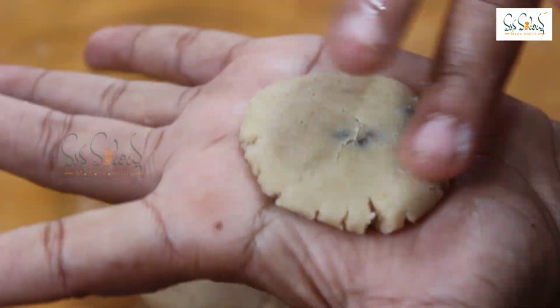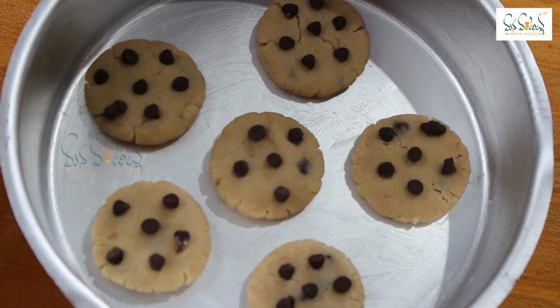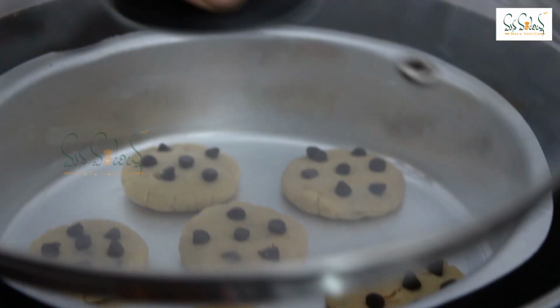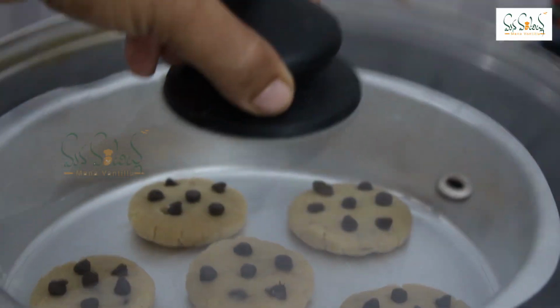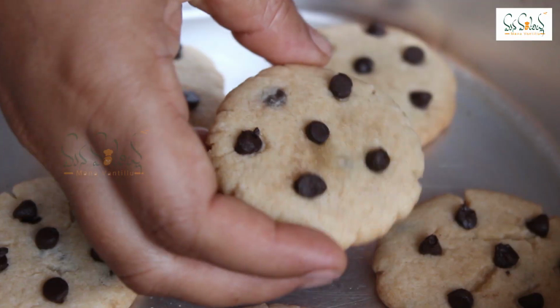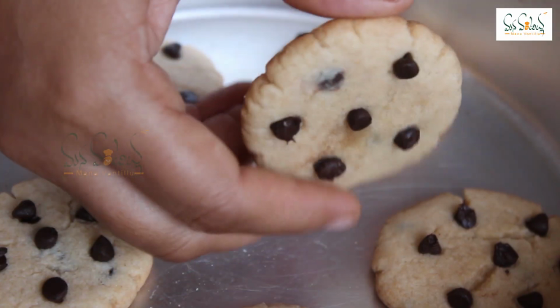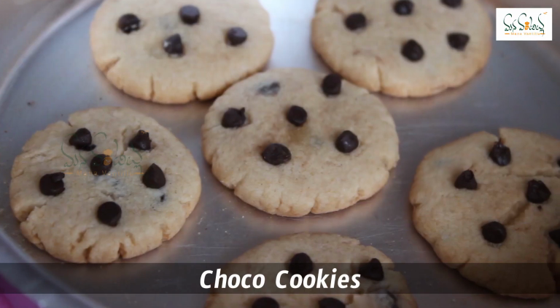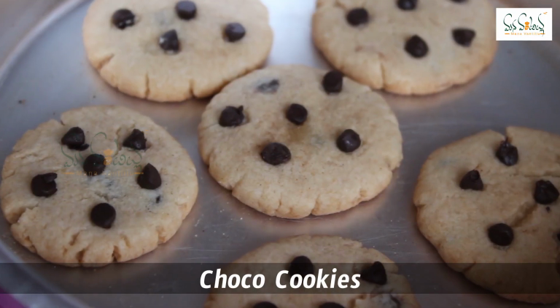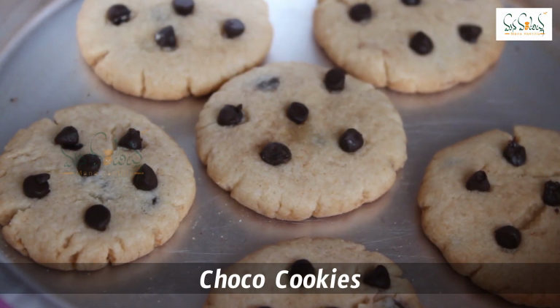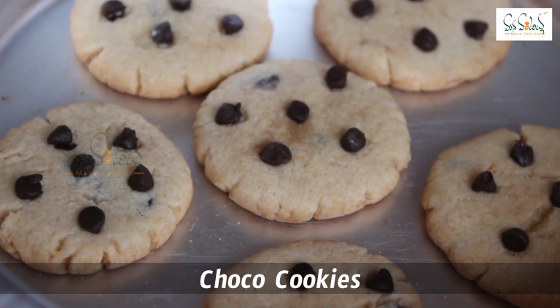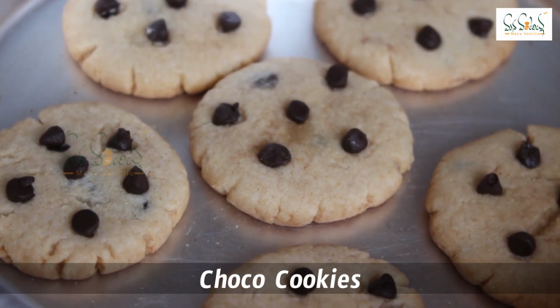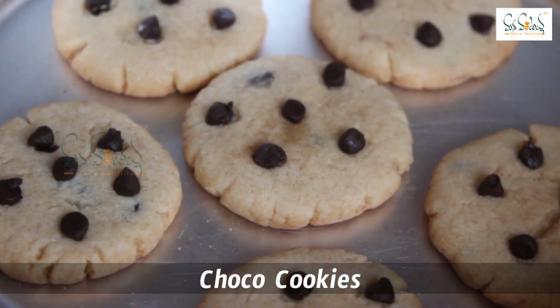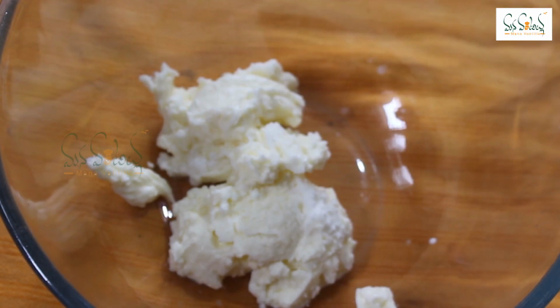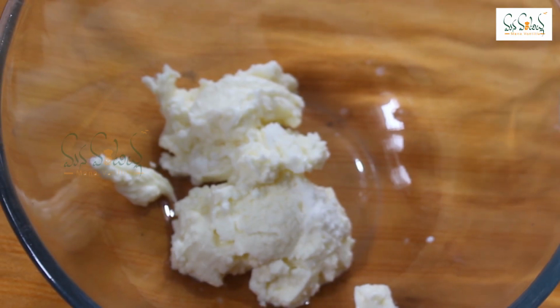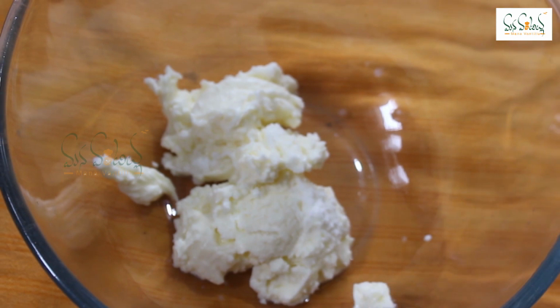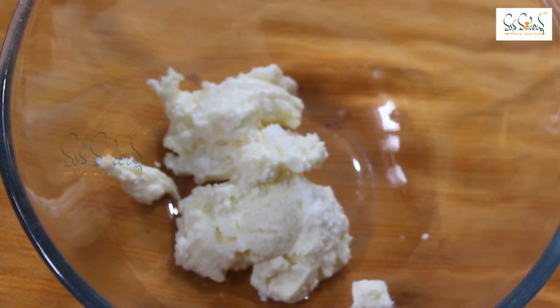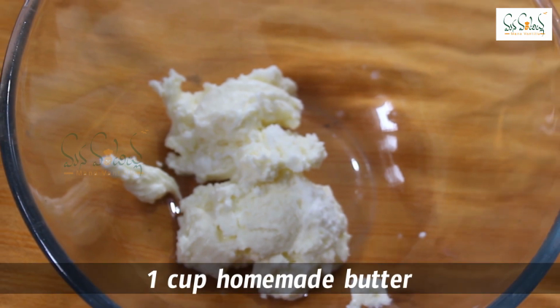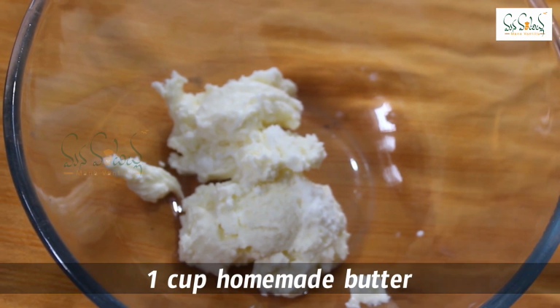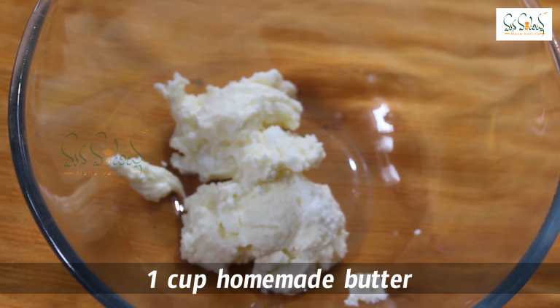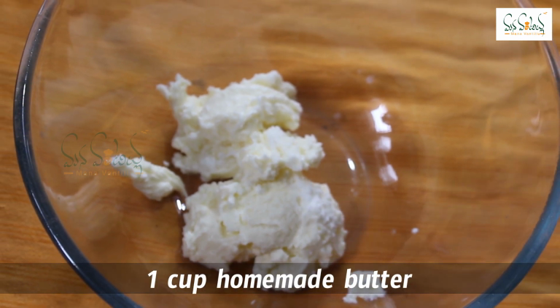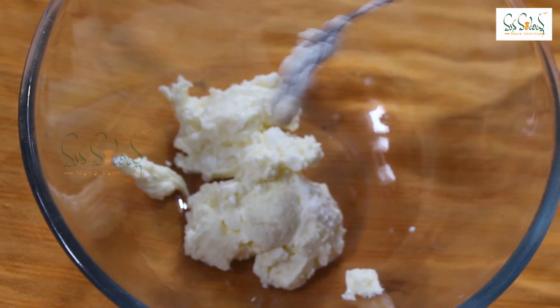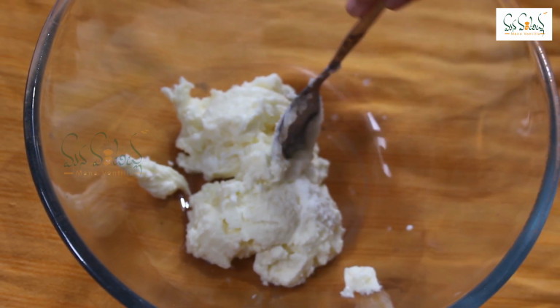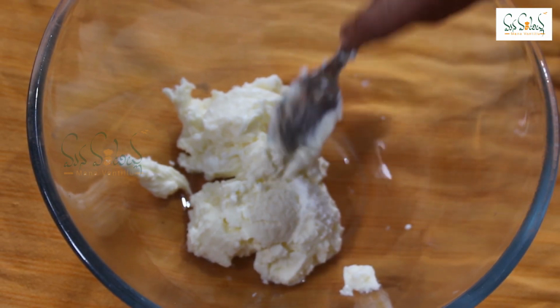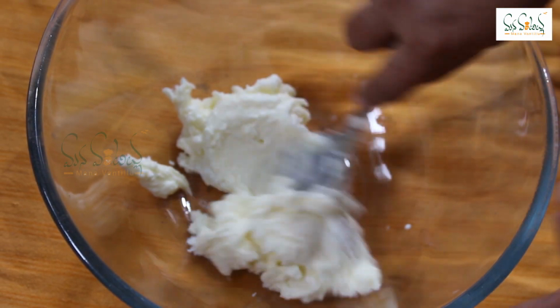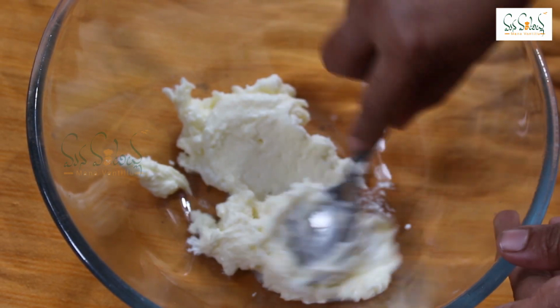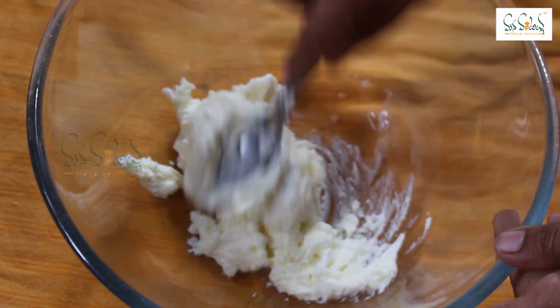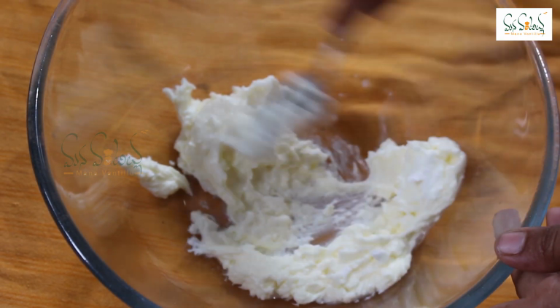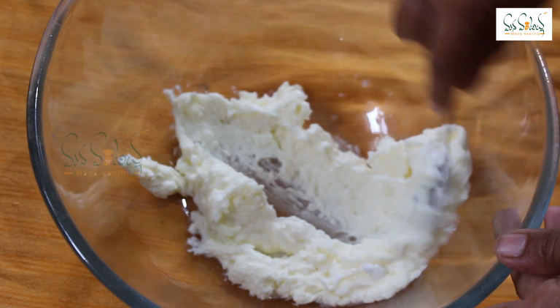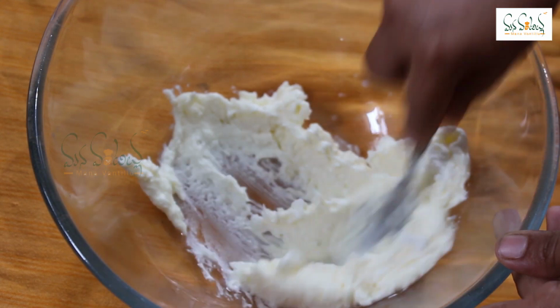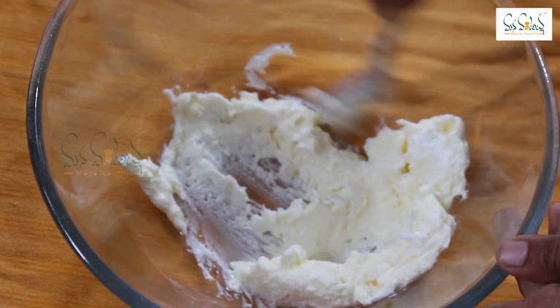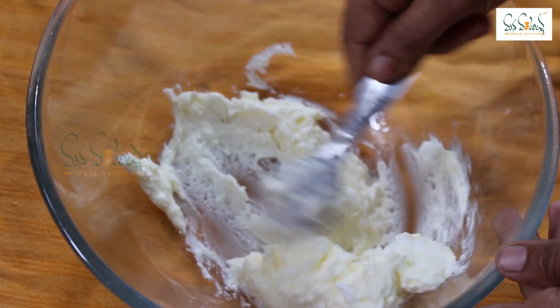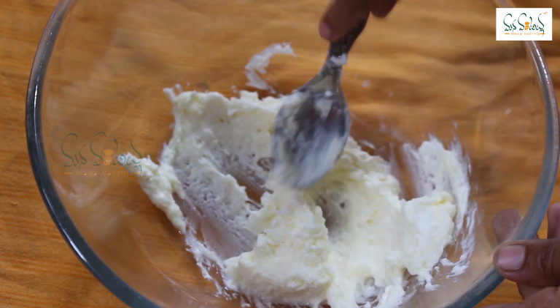I am going to show you how to use these cookies. You can add a homemade butter to this cookie. Please check the description box.